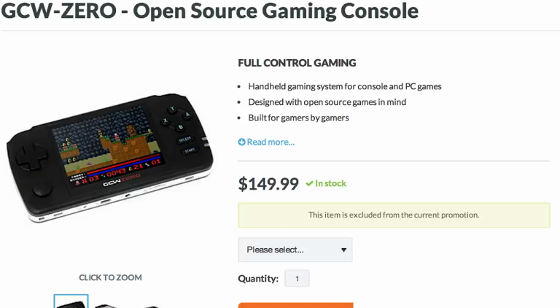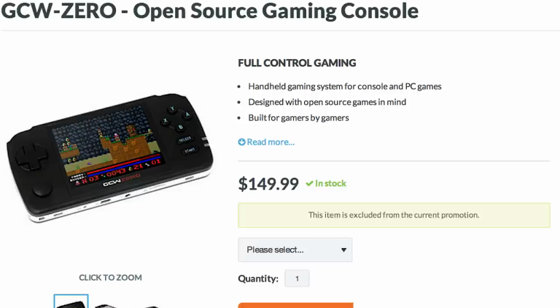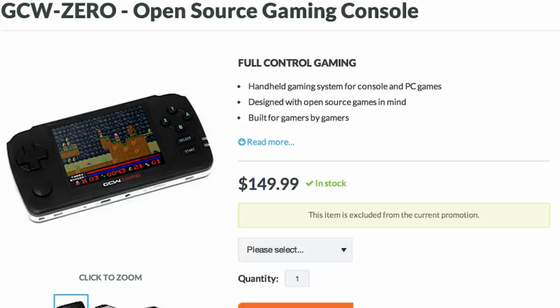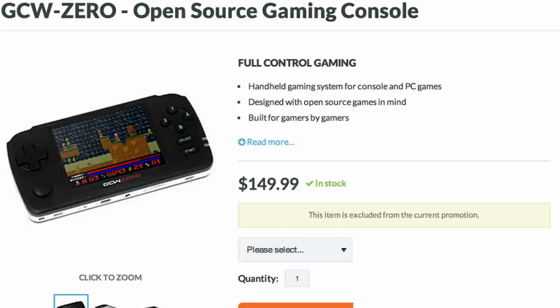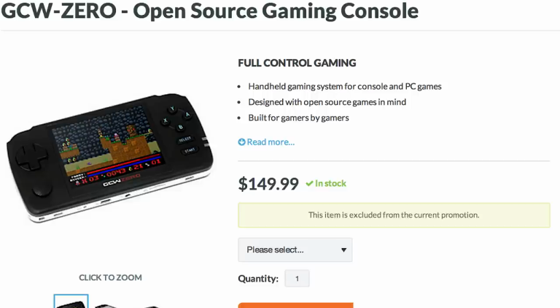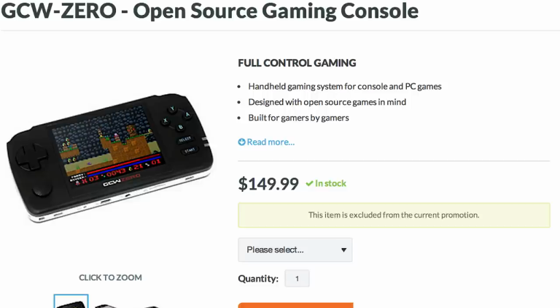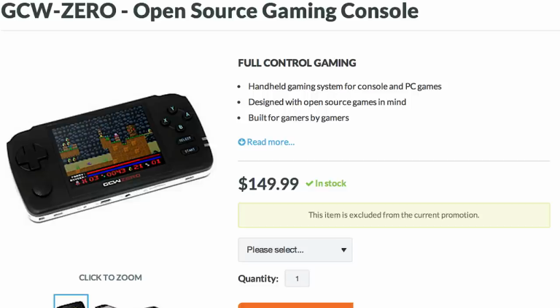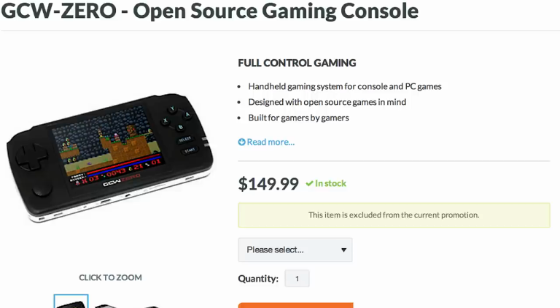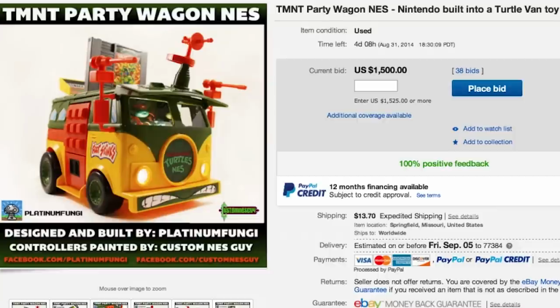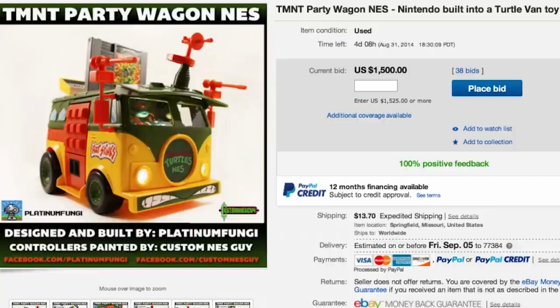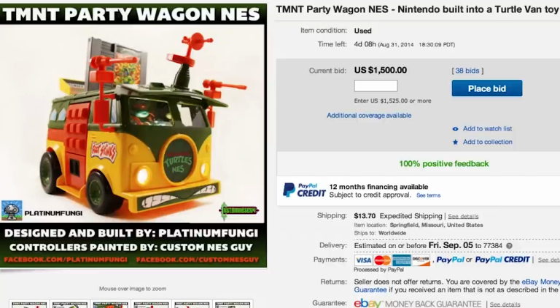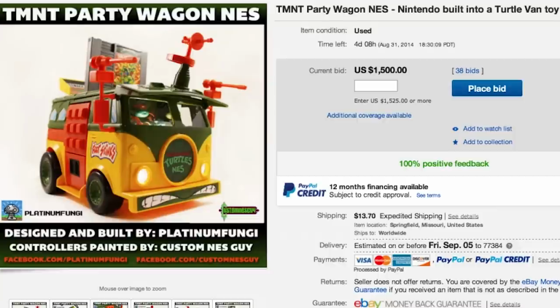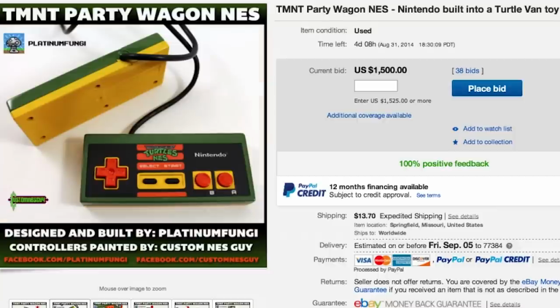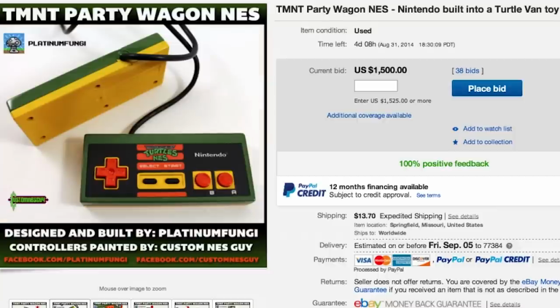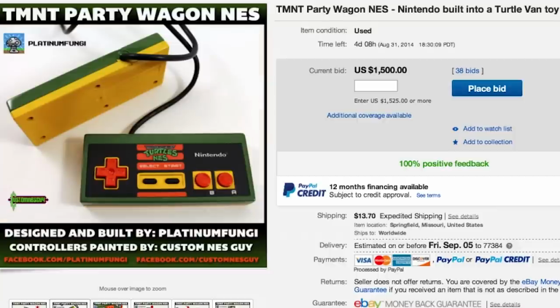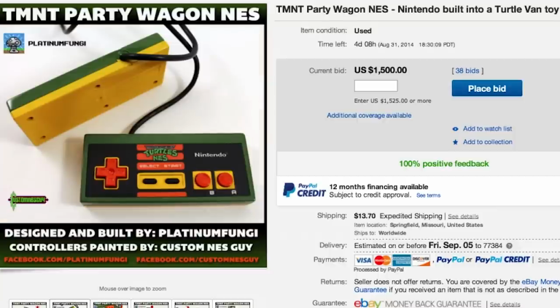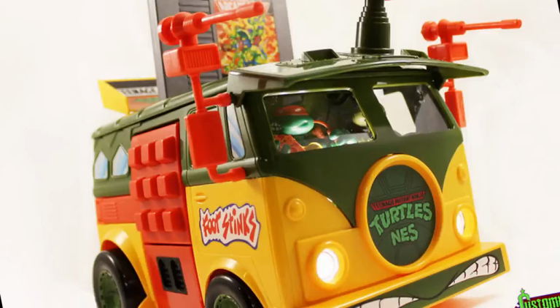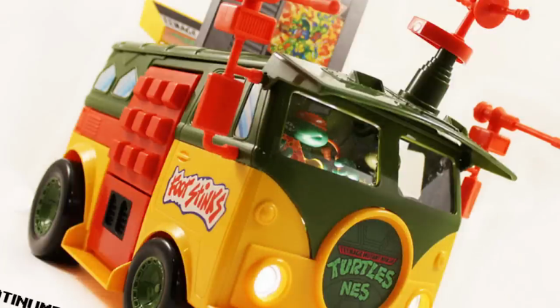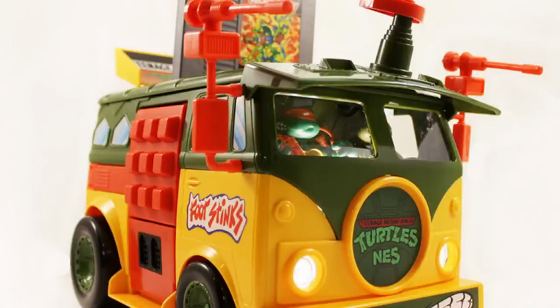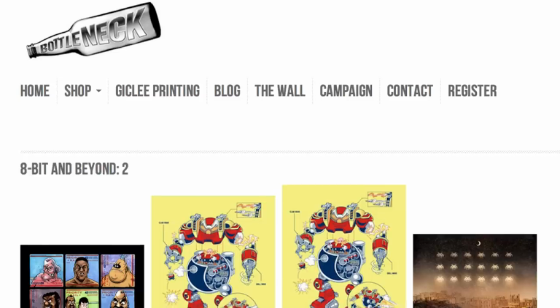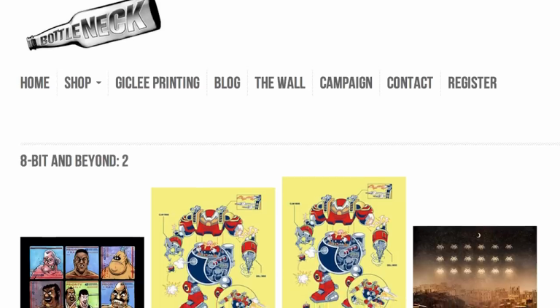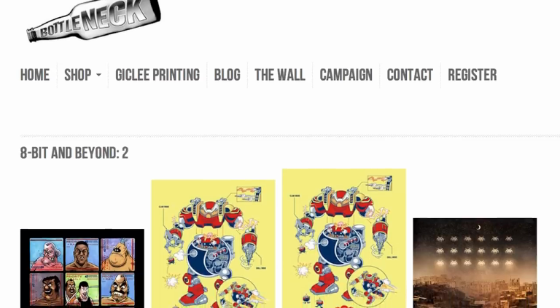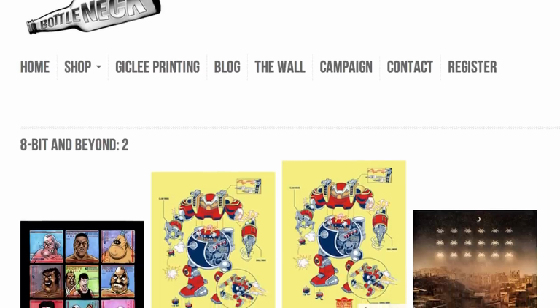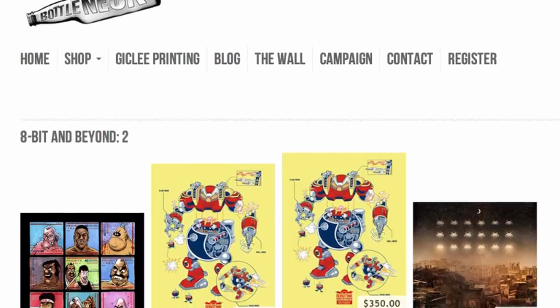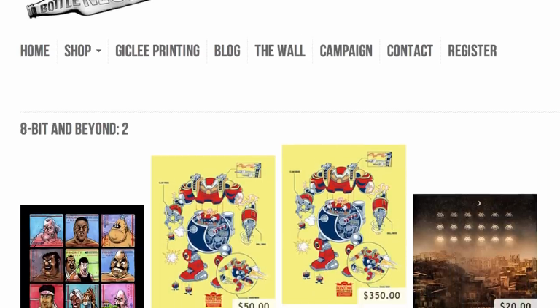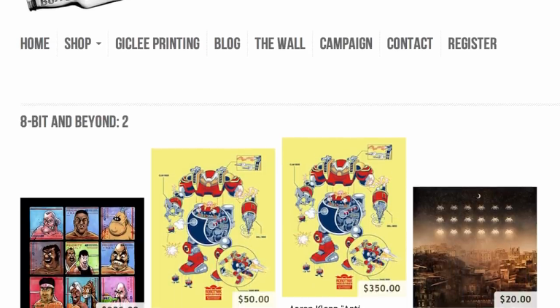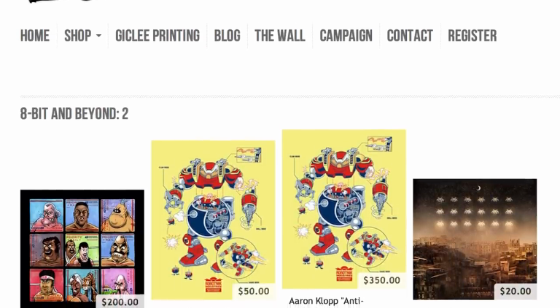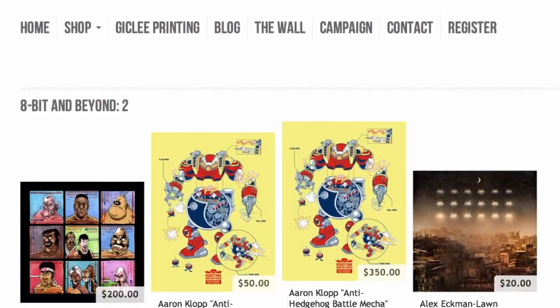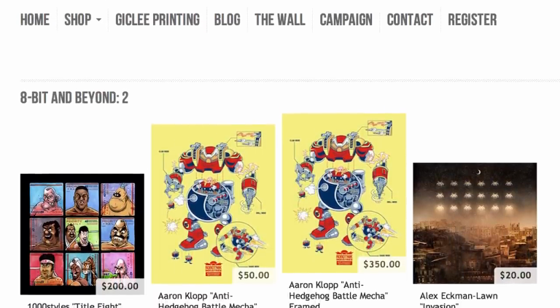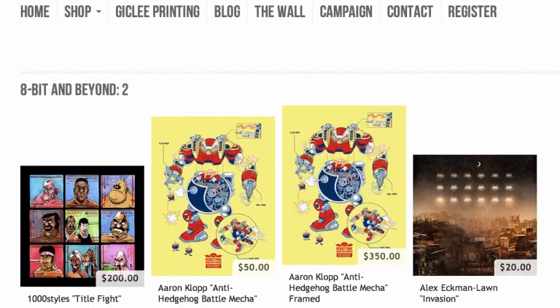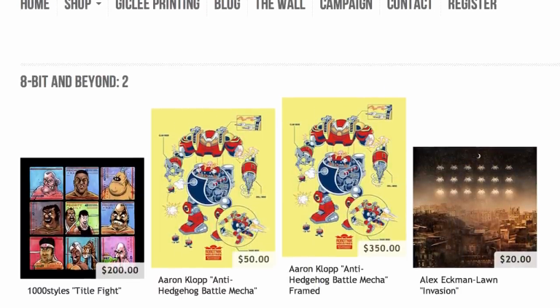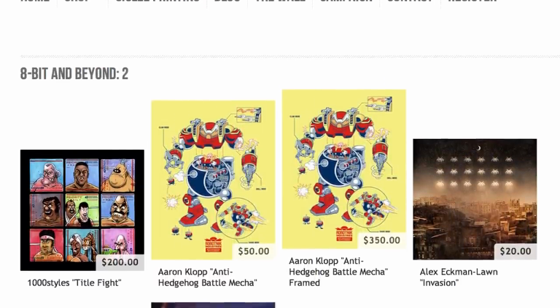But why not stick to the classics and shell out some dough on a Nintendo that has been modded into a Teenage Mutant Ninja Turtle party wagon. It's awesome. Then position that work of art next to some of these awesome 8-Bit and Beyond prints from Bottleneck Gallery.